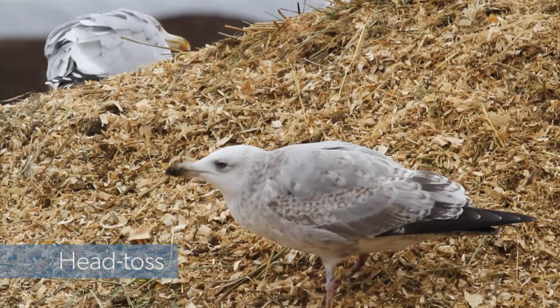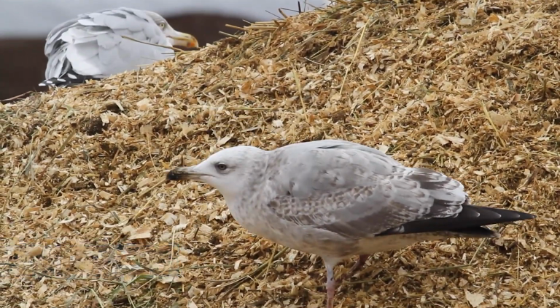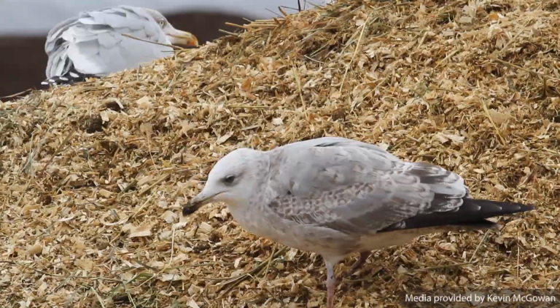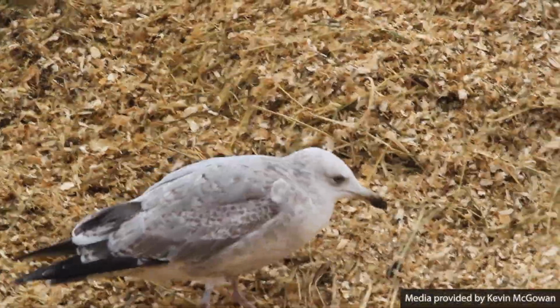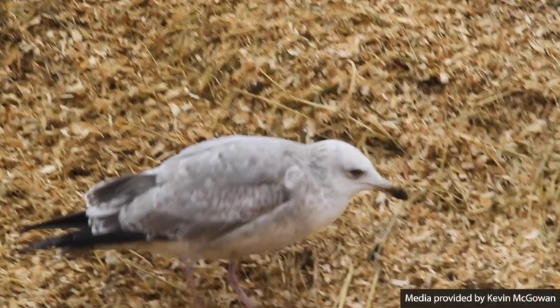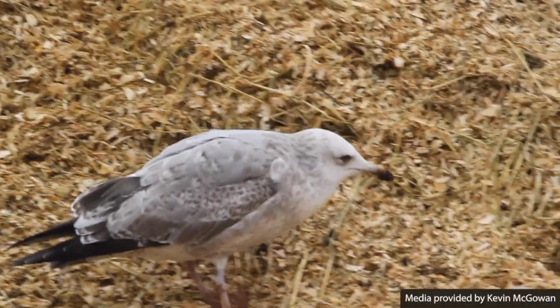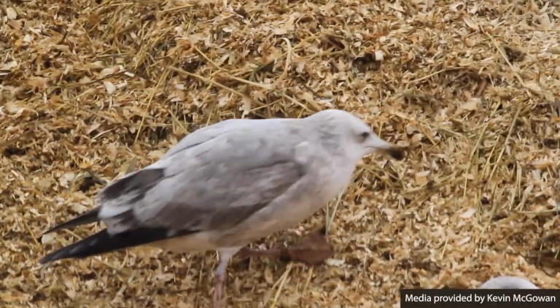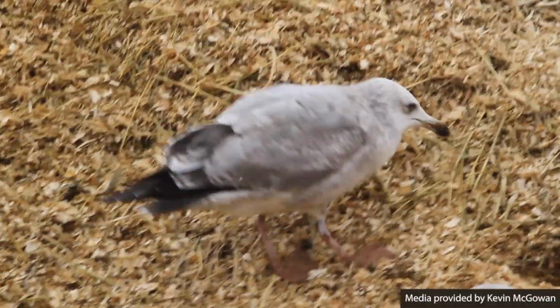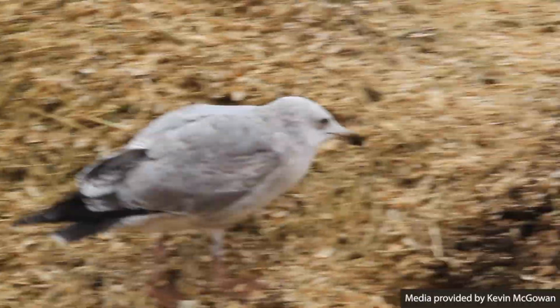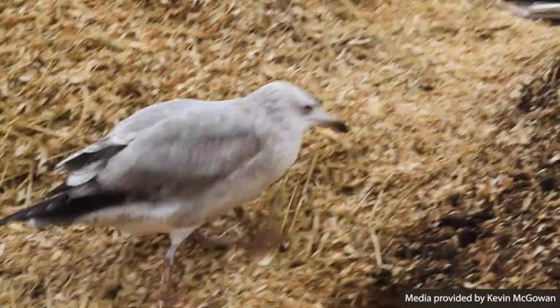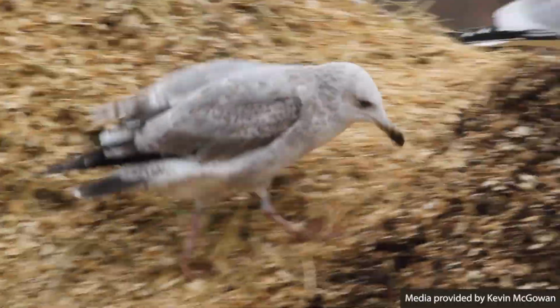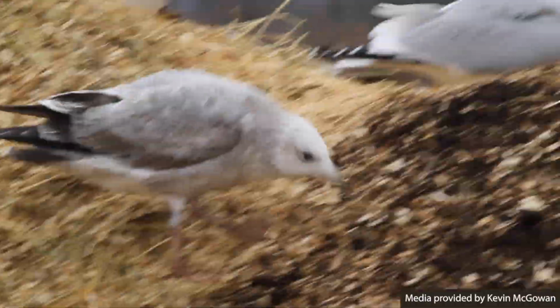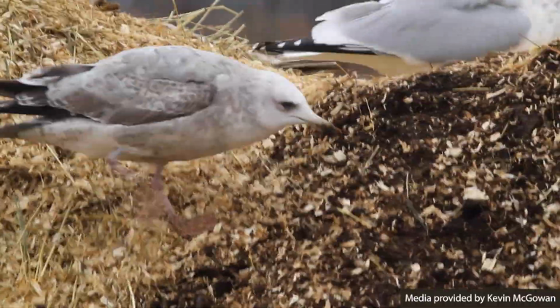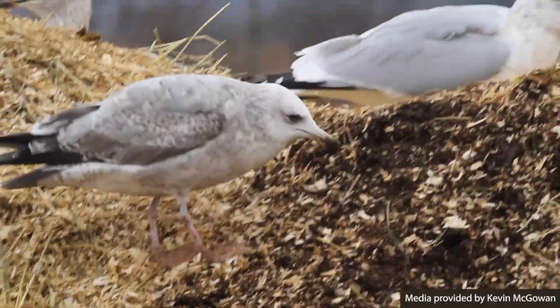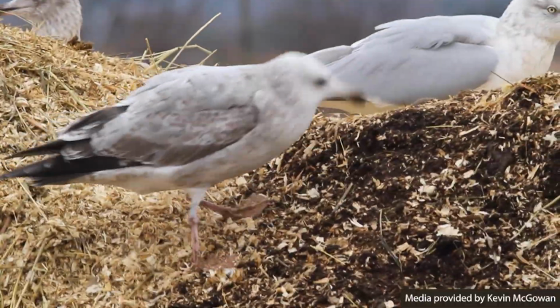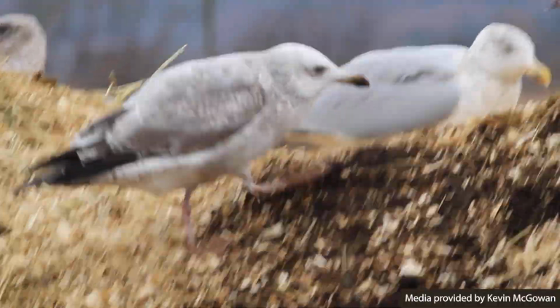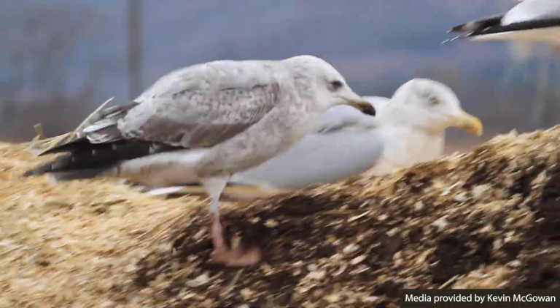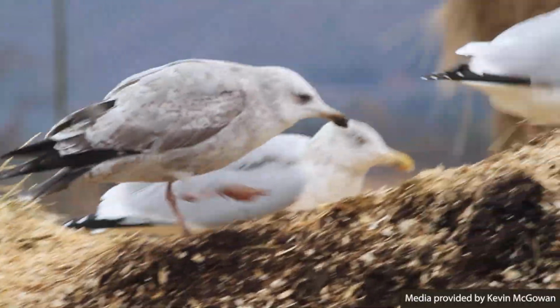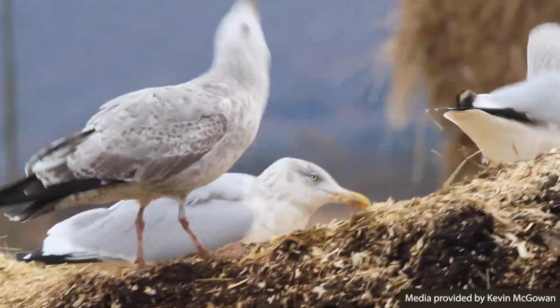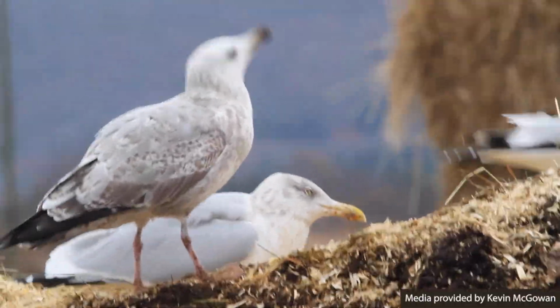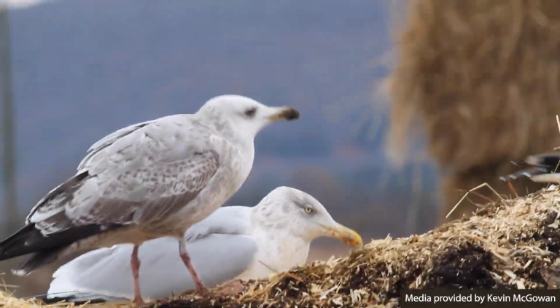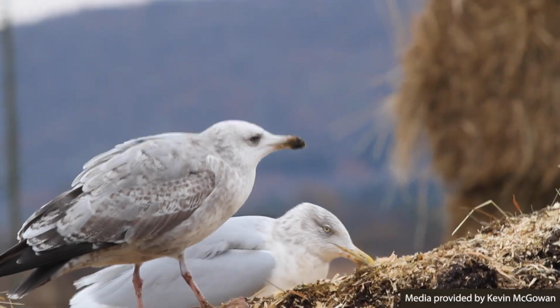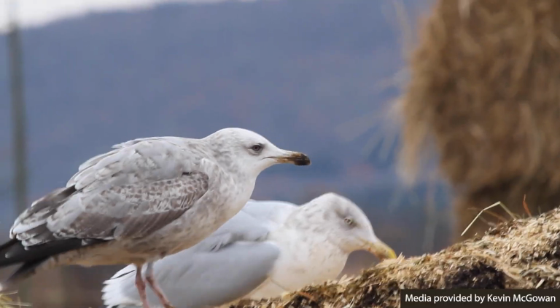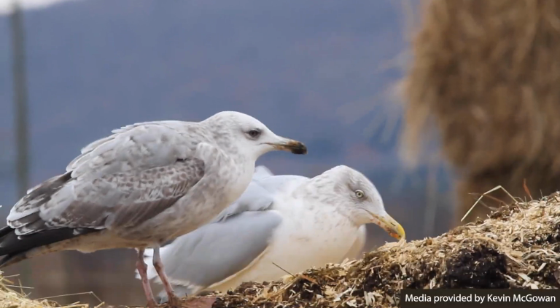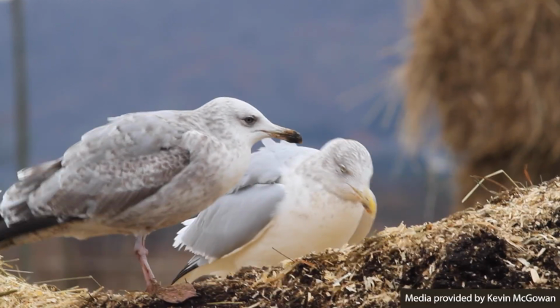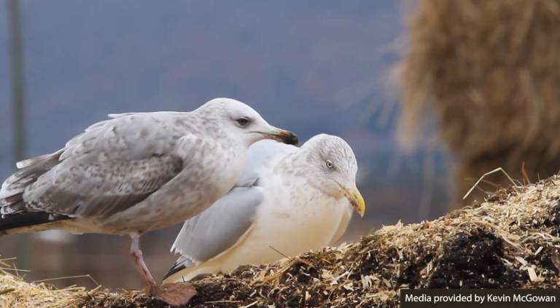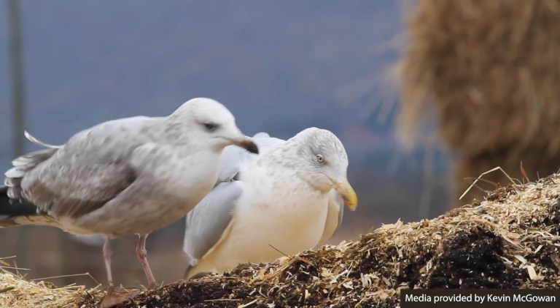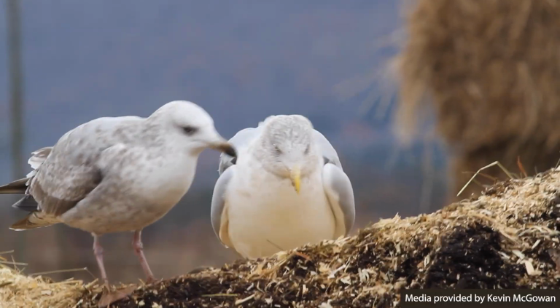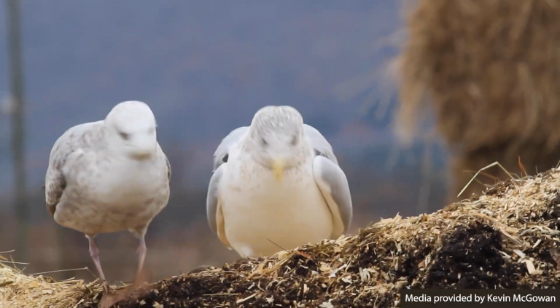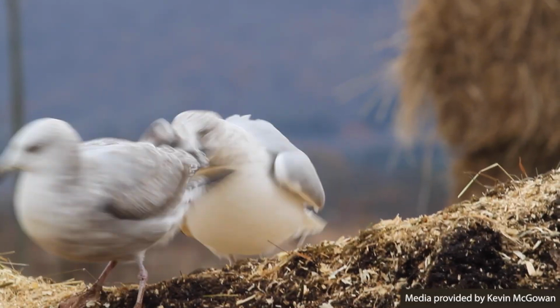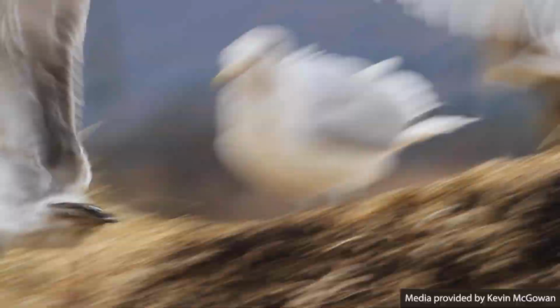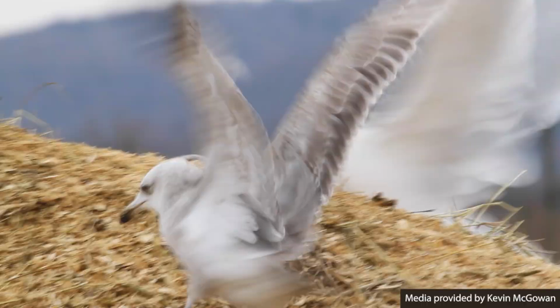A gull trying to avoid a fight will often give a head toss toward any other gull it thinks is potentially threatening. Signaling submission helps, but at the dump, it's no guarantee that somebody won't attack you anyway.